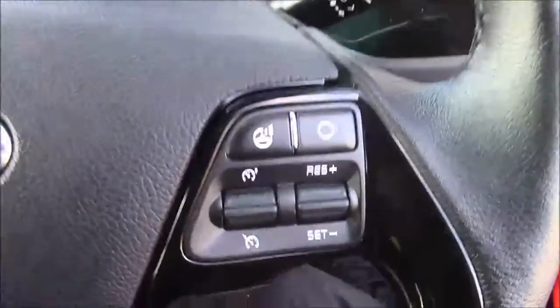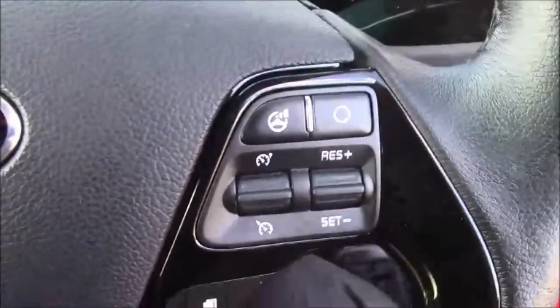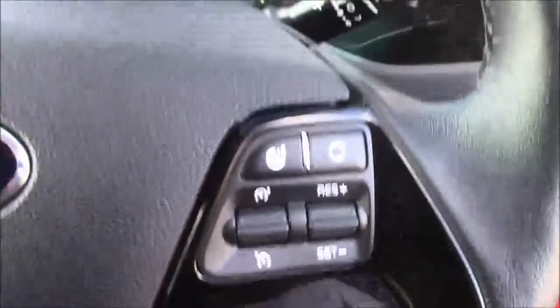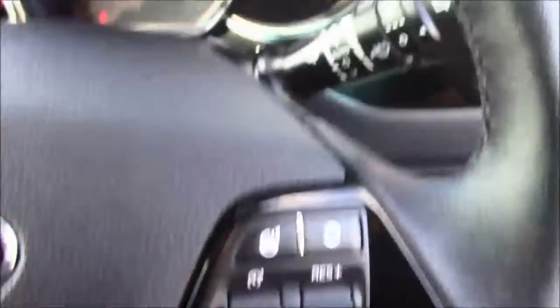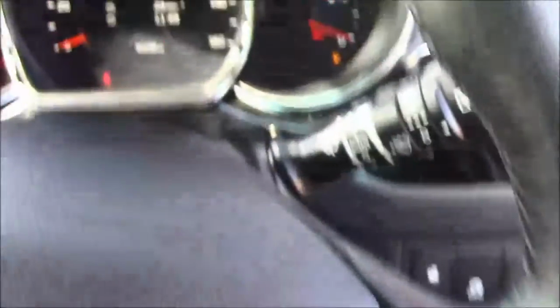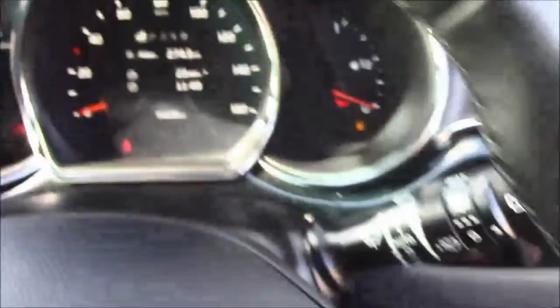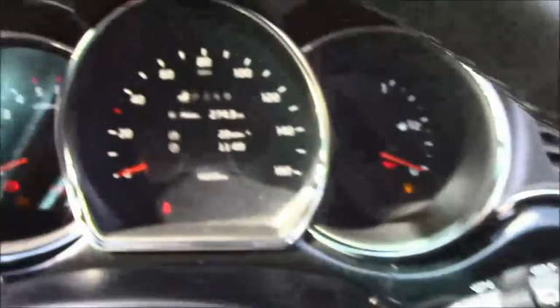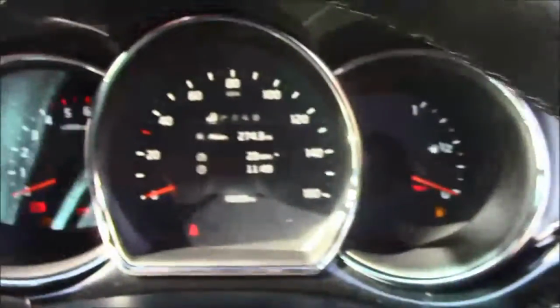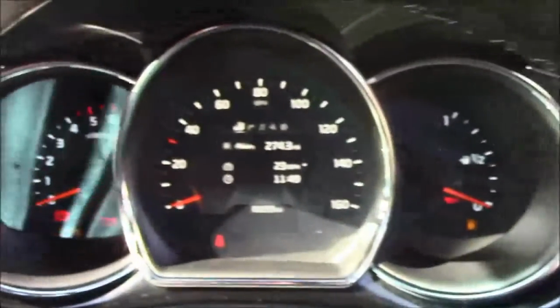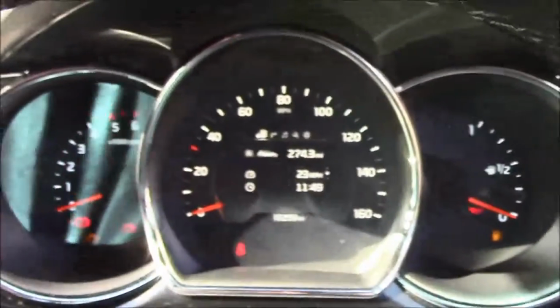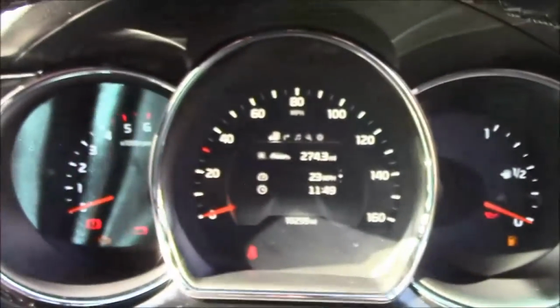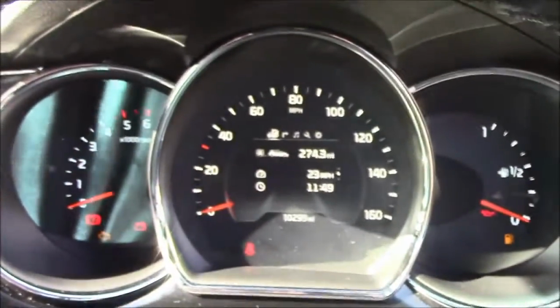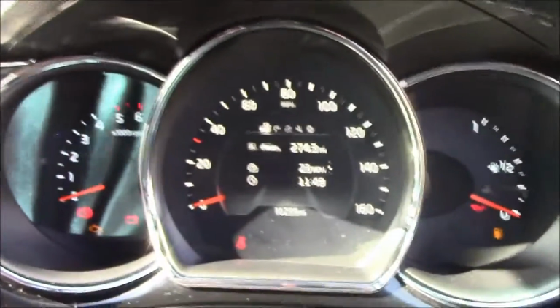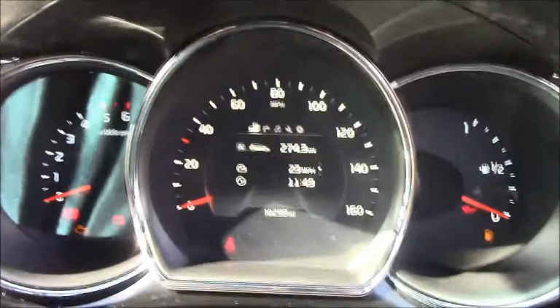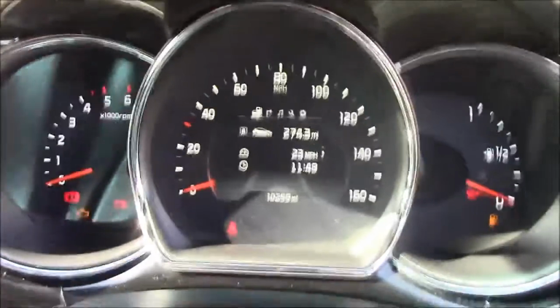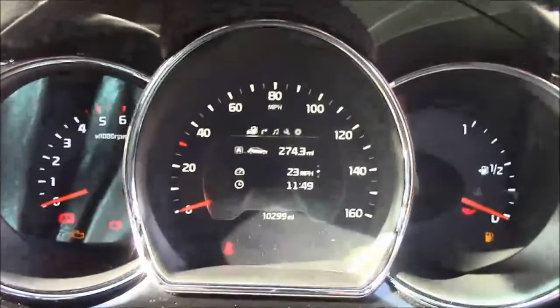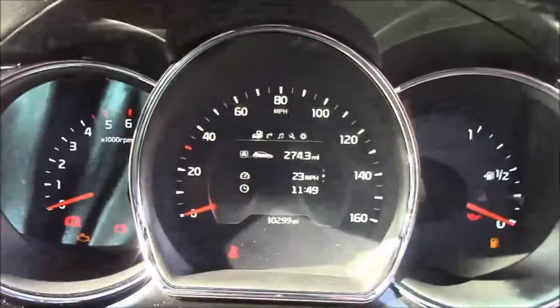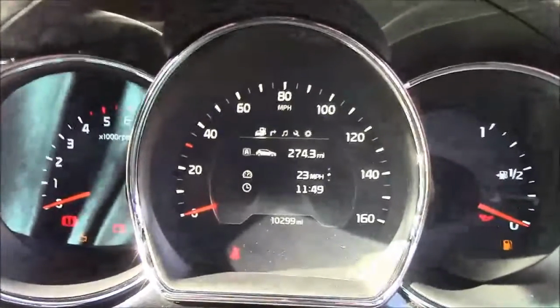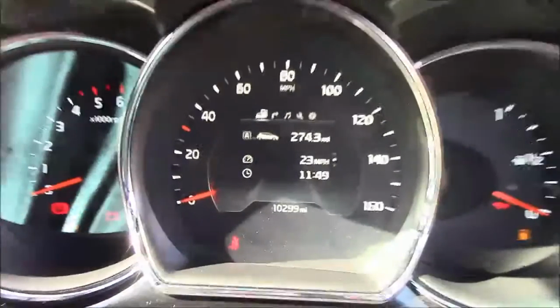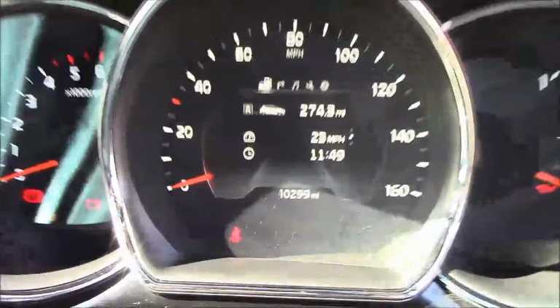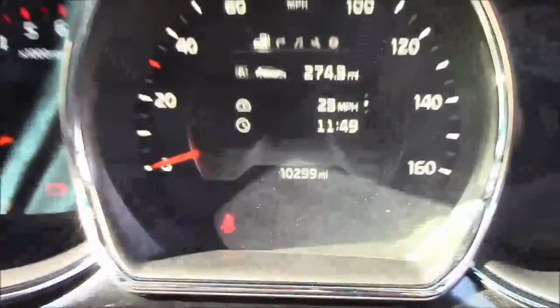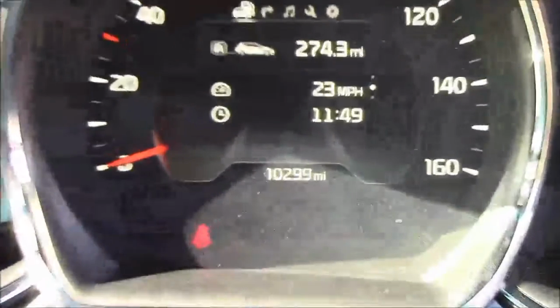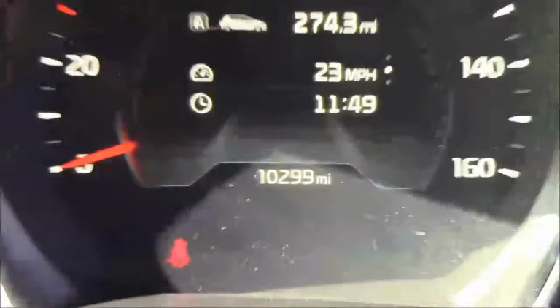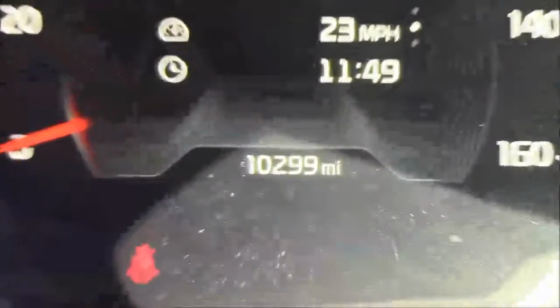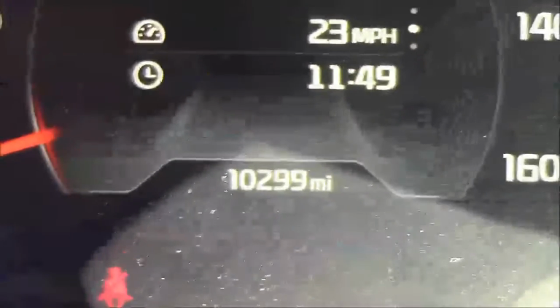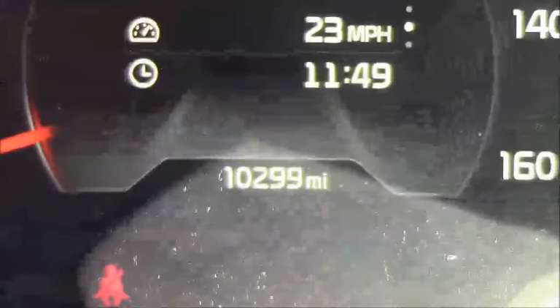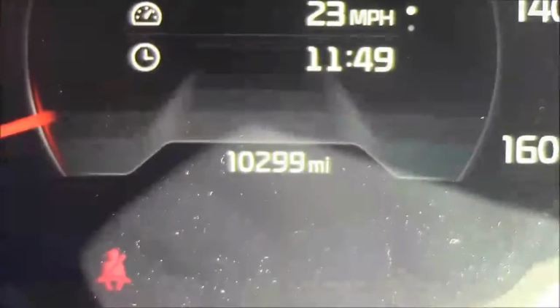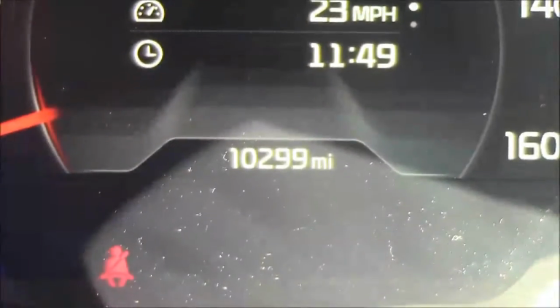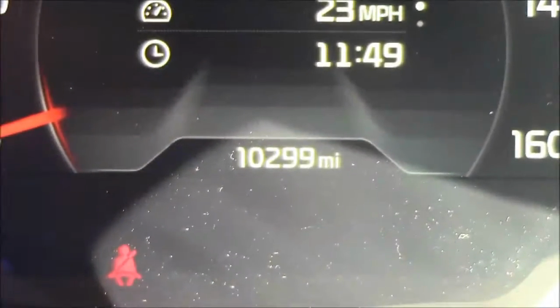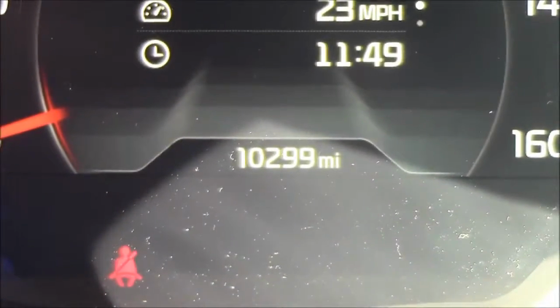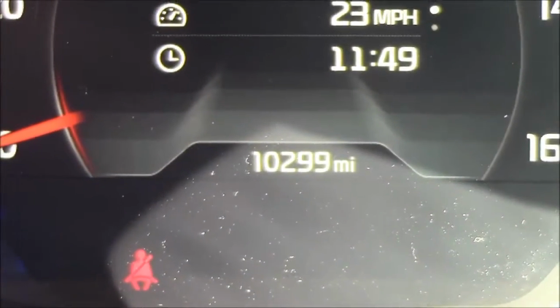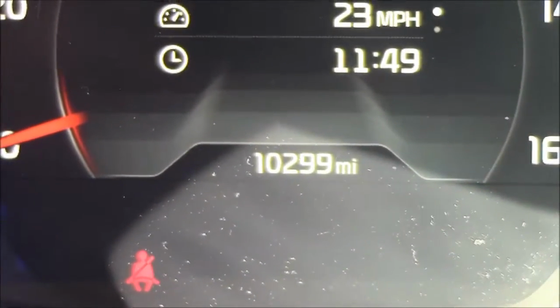Last but not least, moving onto the dash, you'll see your revs on the left and miles per hour in the centre. And if I zoom into the digital display, you'll see this car has currently done 10,299 miles.